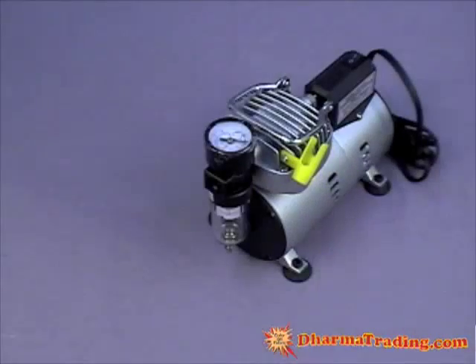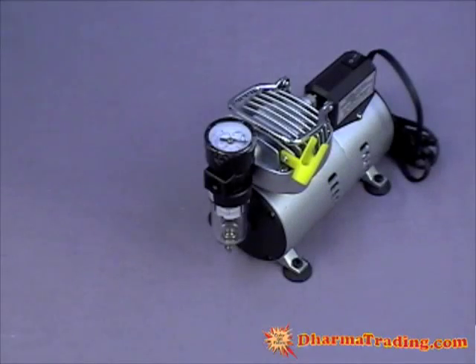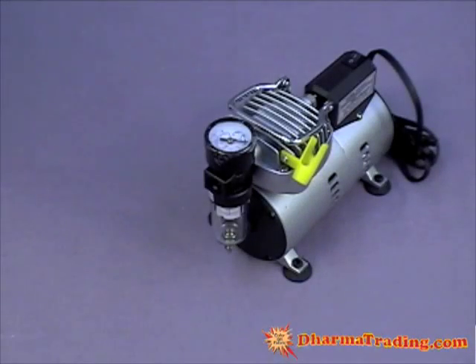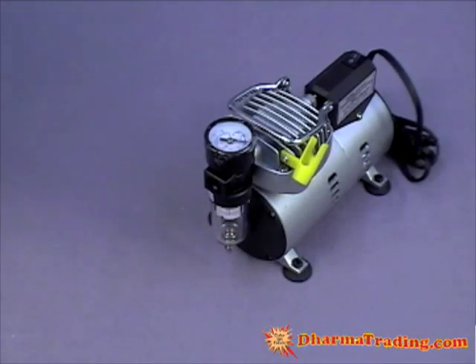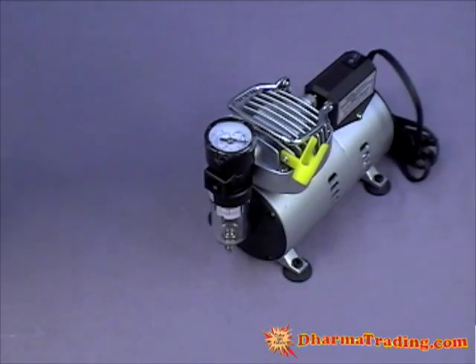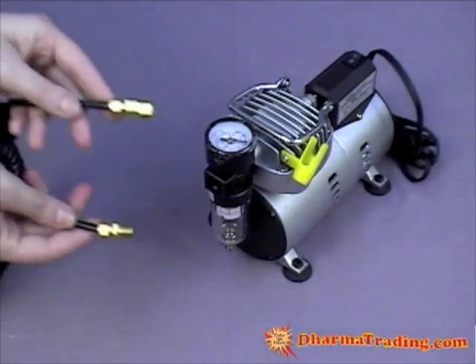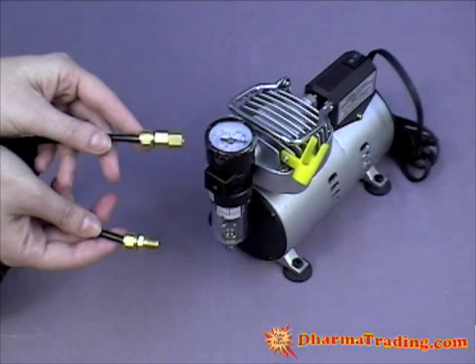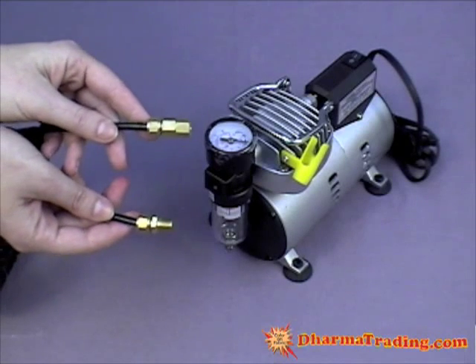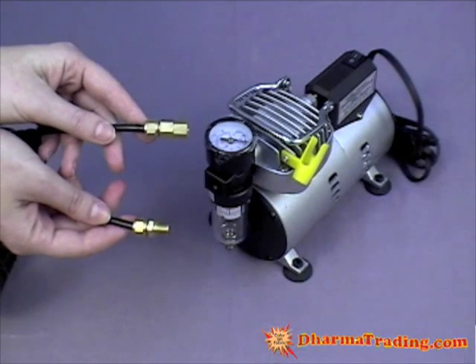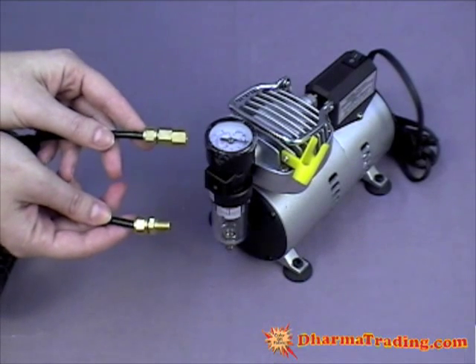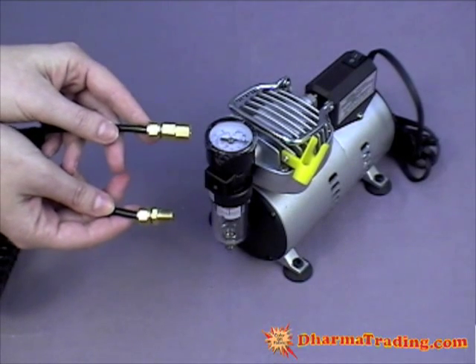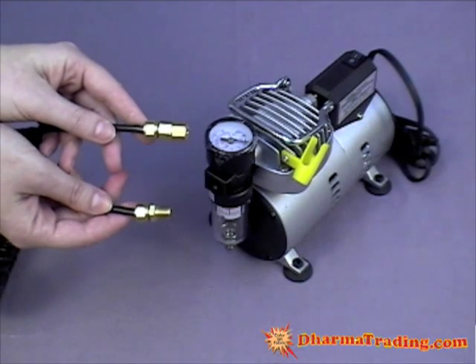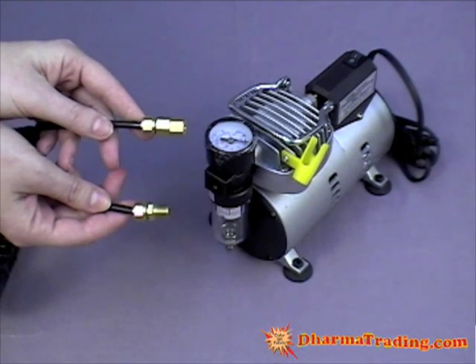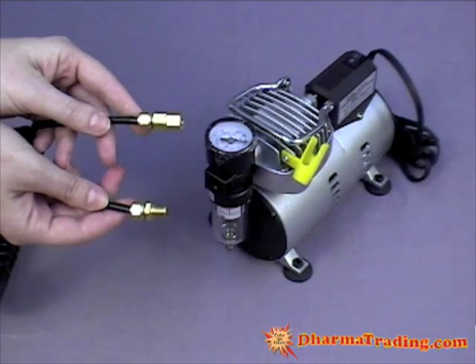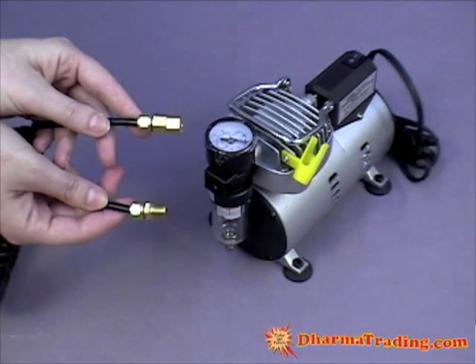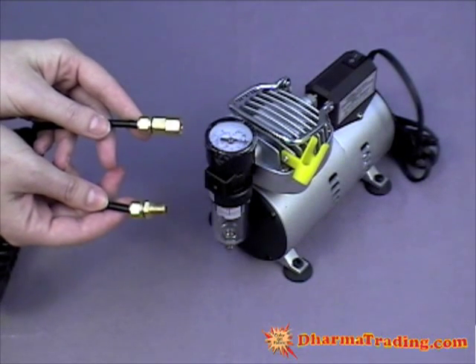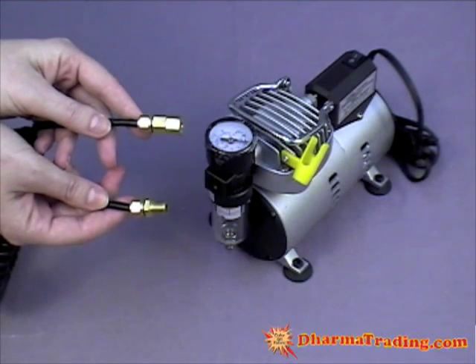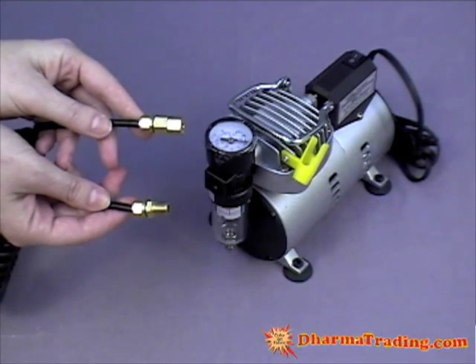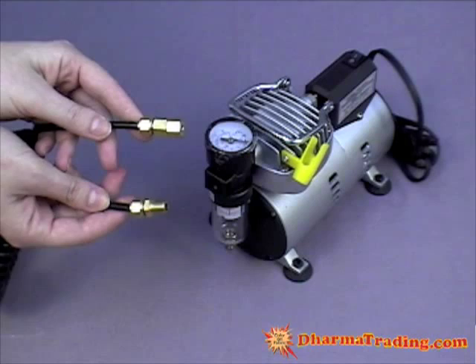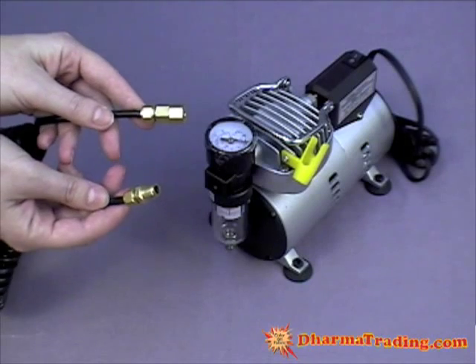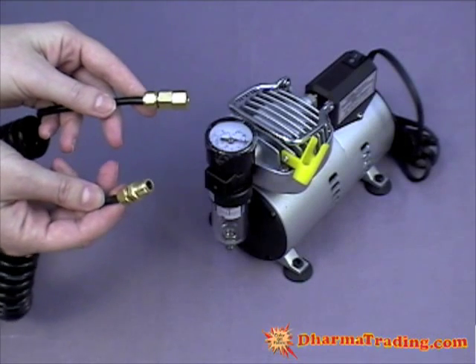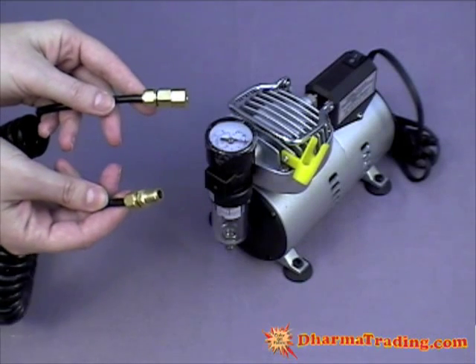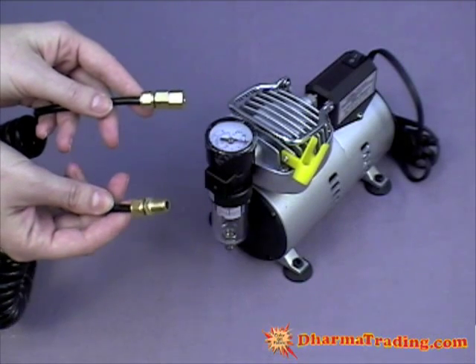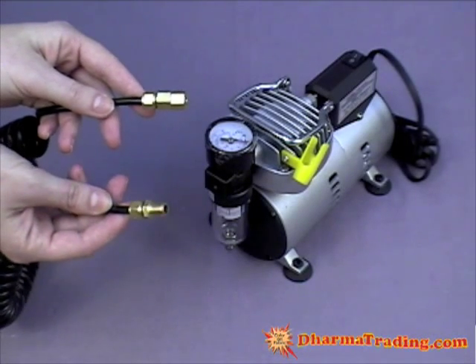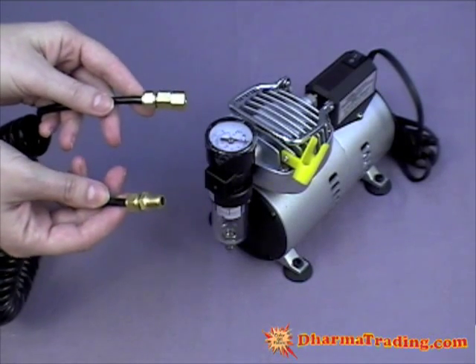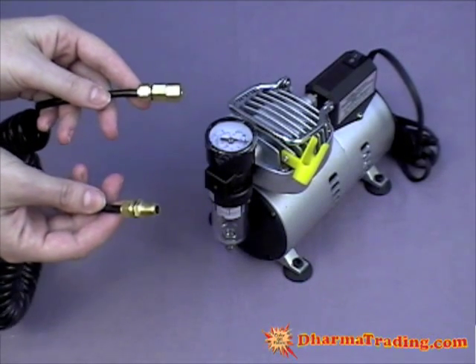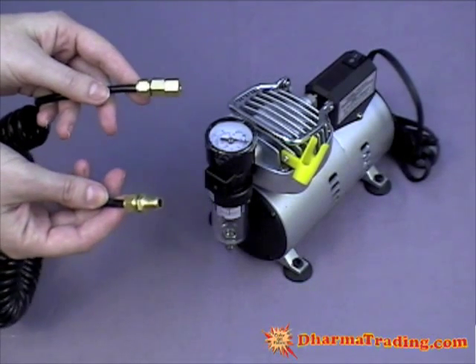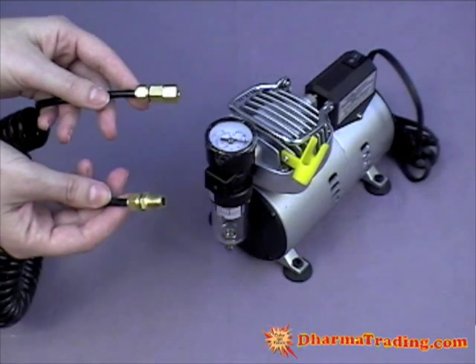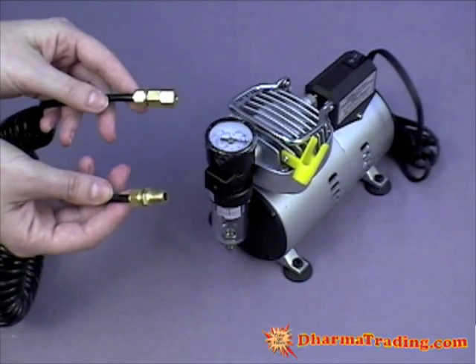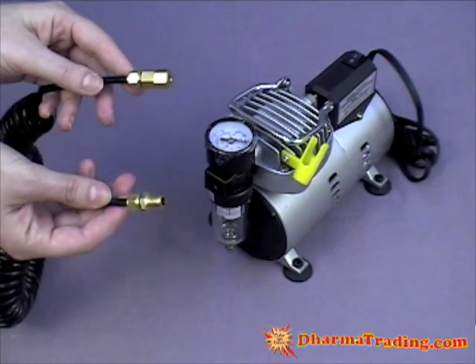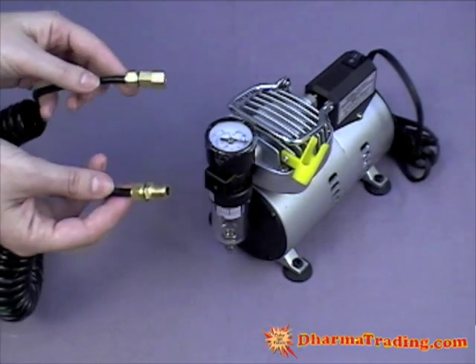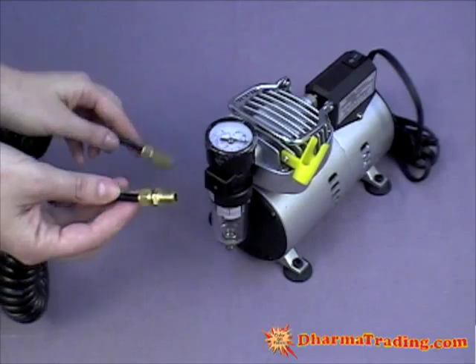Now that we have the pressure gauge attached, we are going to attach the hose to the compressor. There are two ends to the hose. We are going to screw in the male end, but first we are going to wrap it with Teflon tape to prevent air leaking.